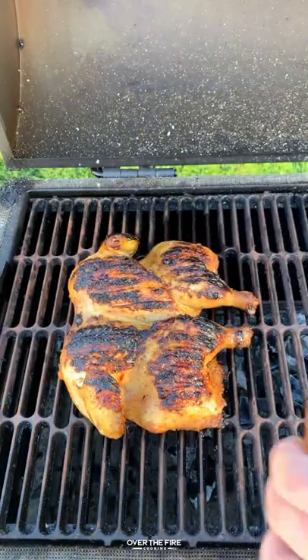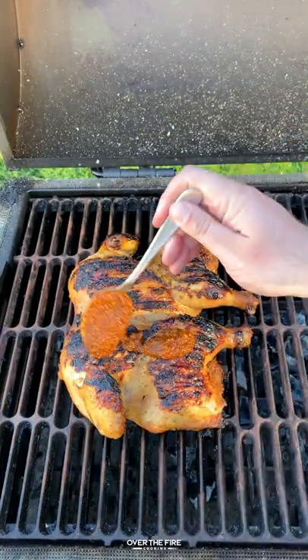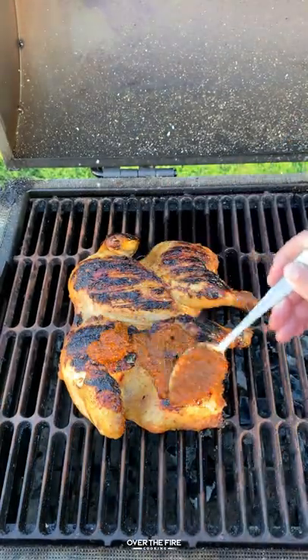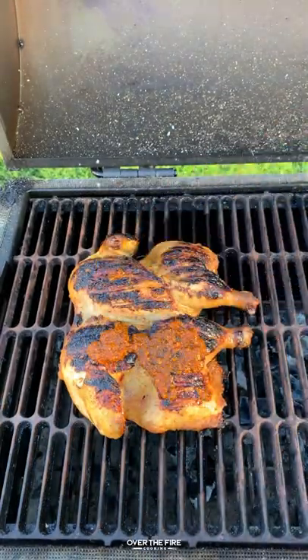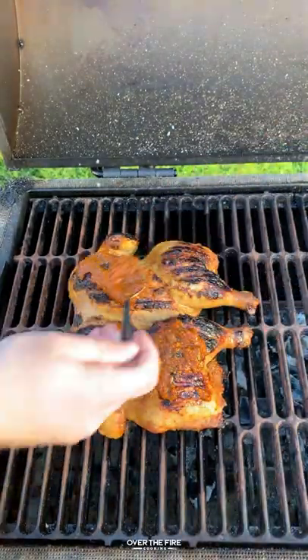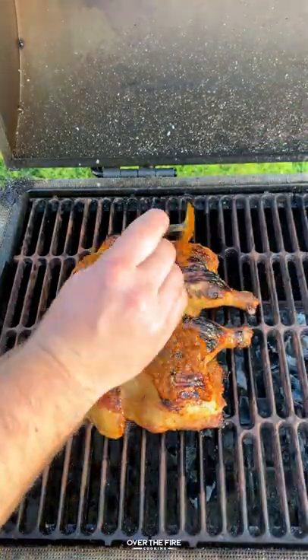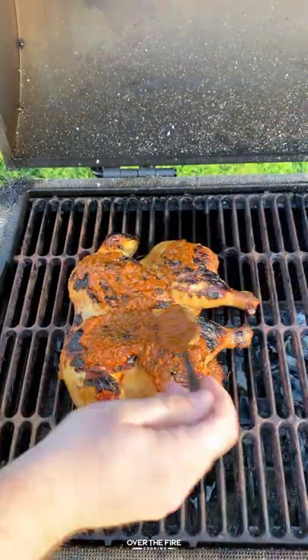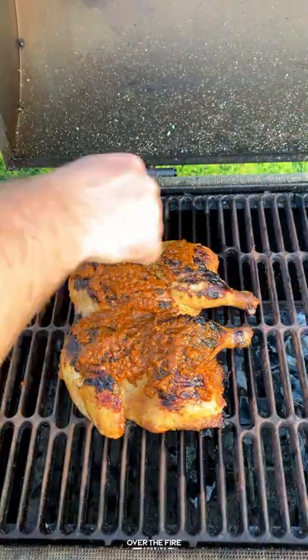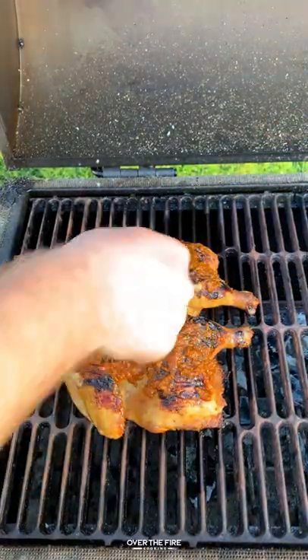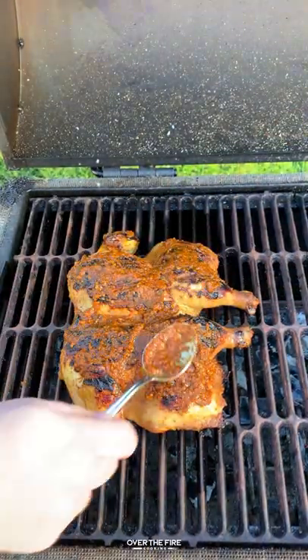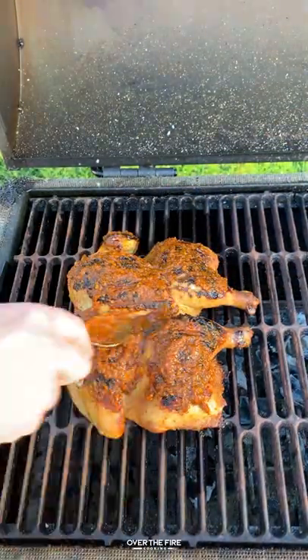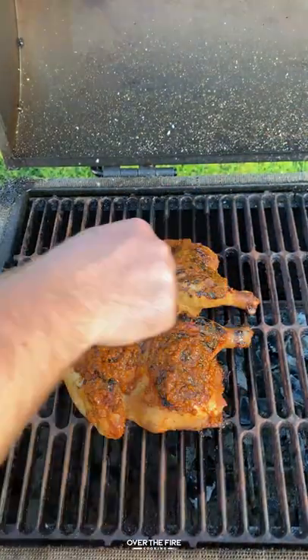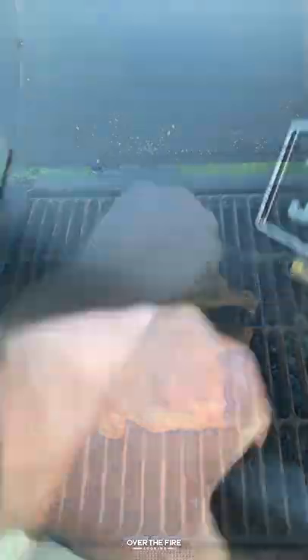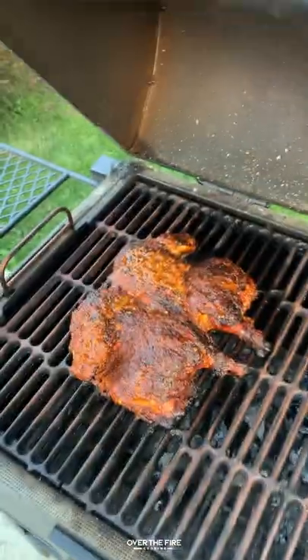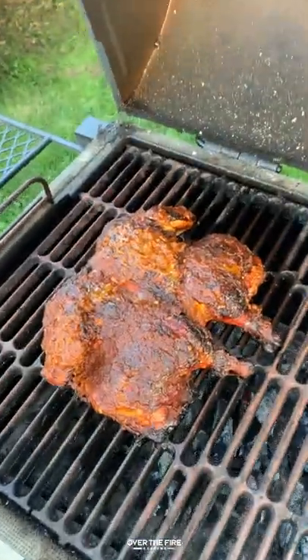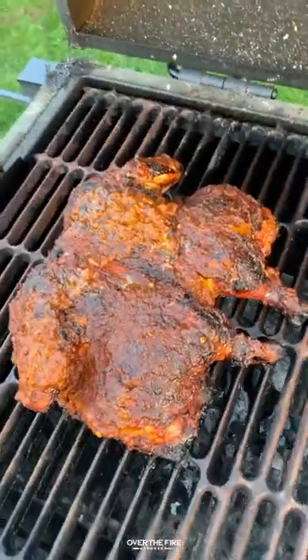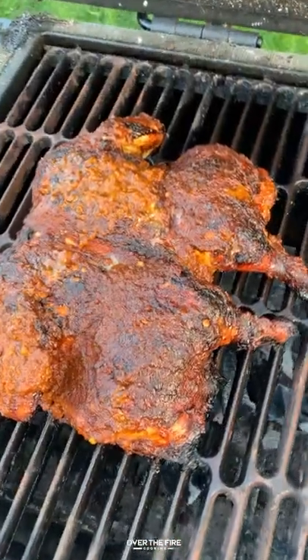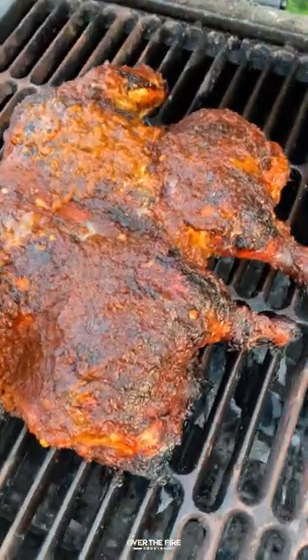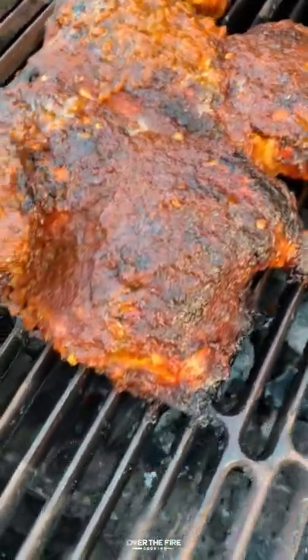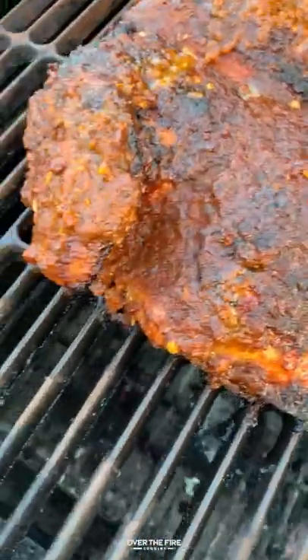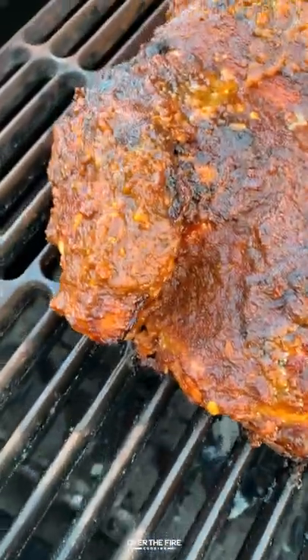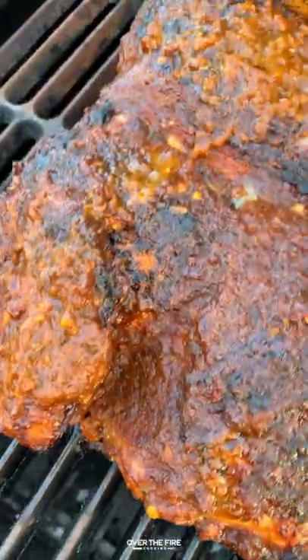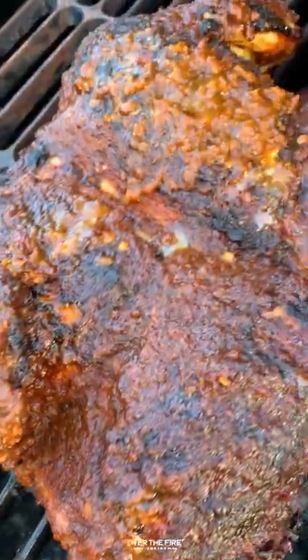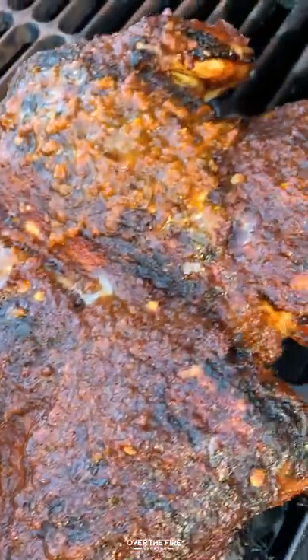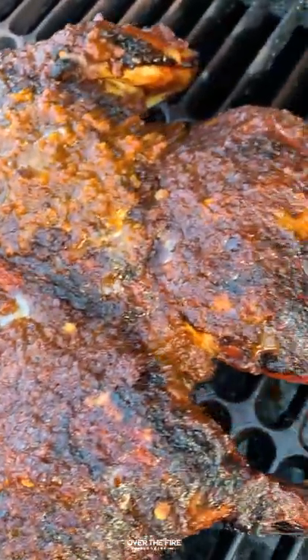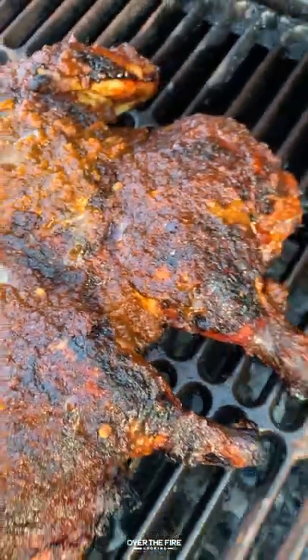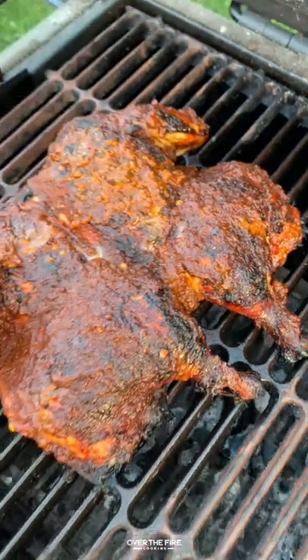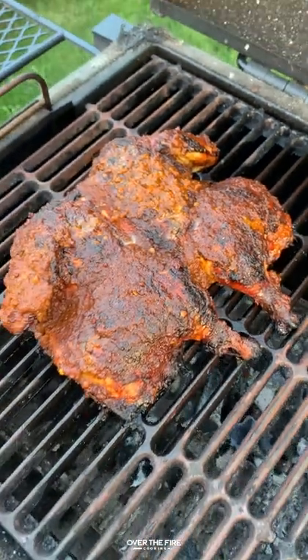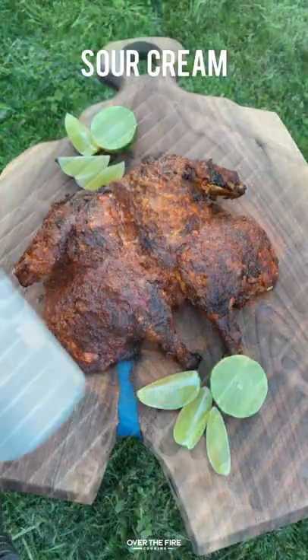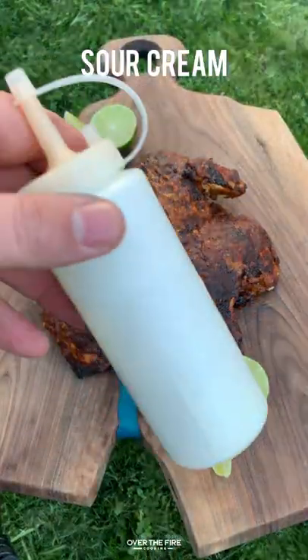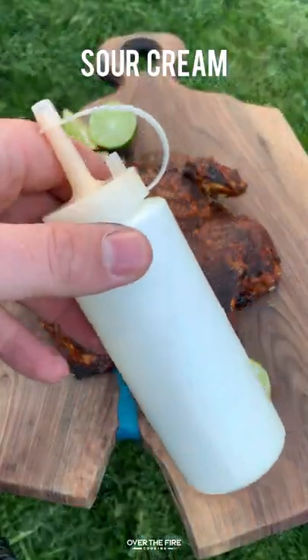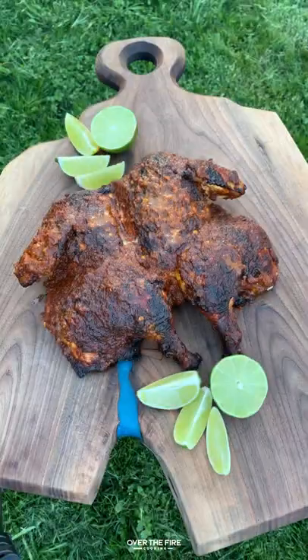I'm going to boil the reserve marinade for at least 10 minutes and then baste the chicken right as it's about to be done. Once it's hit 165°F internal all over, we're going to pull it off and let it rest.